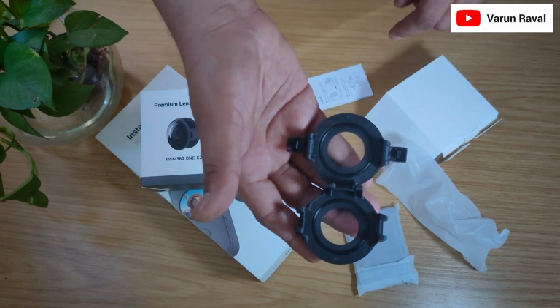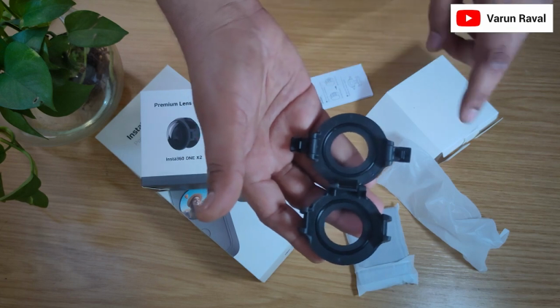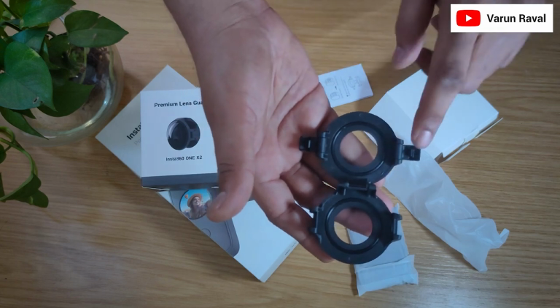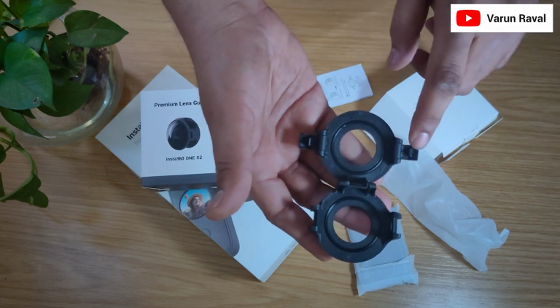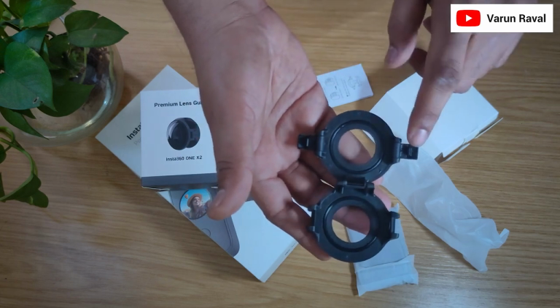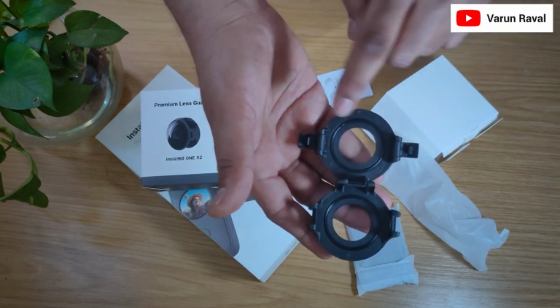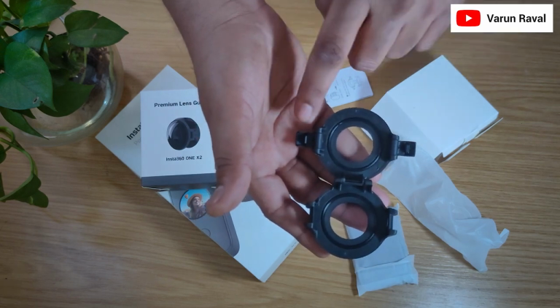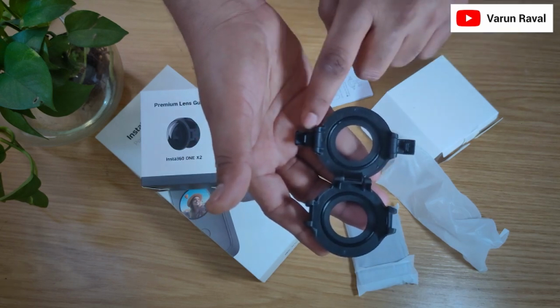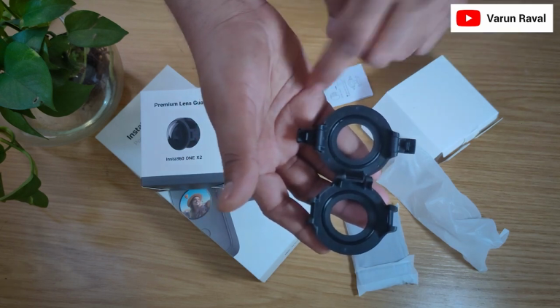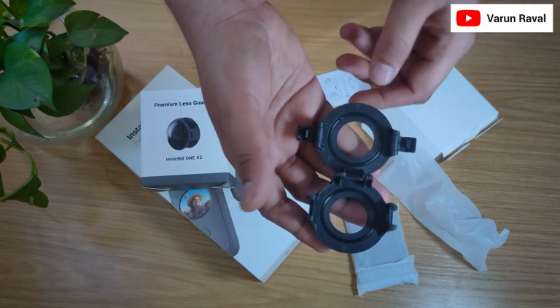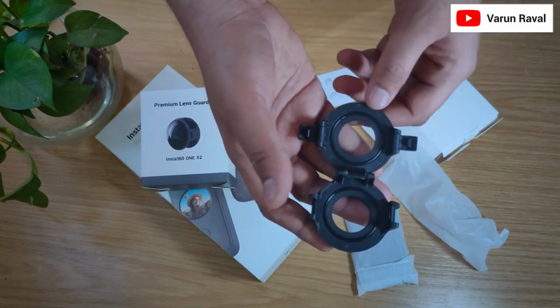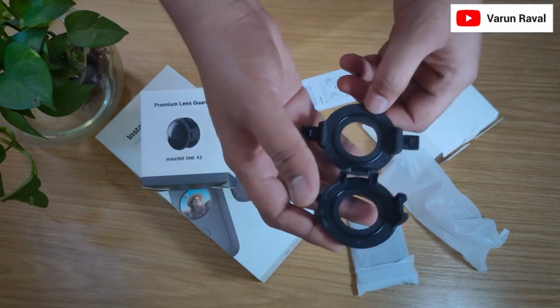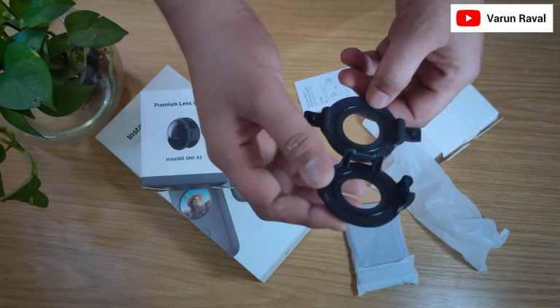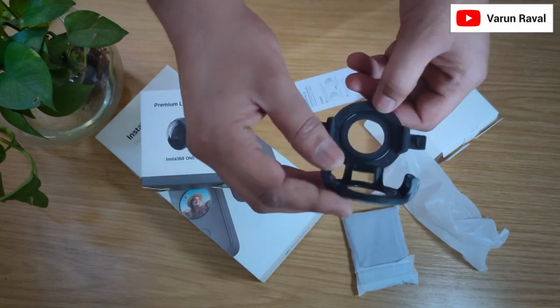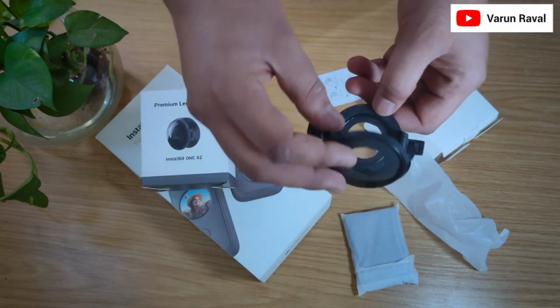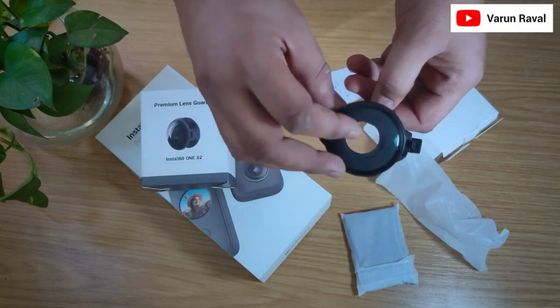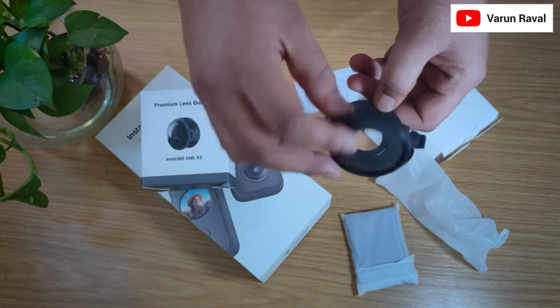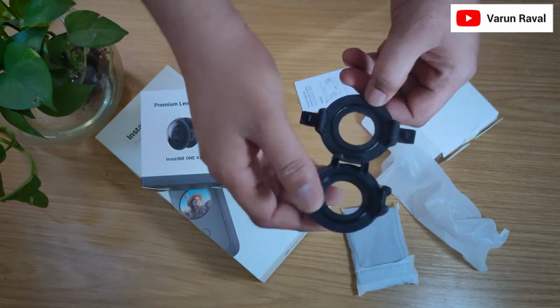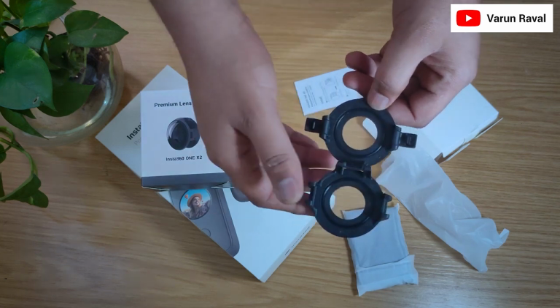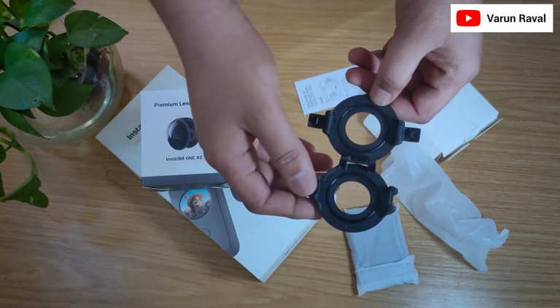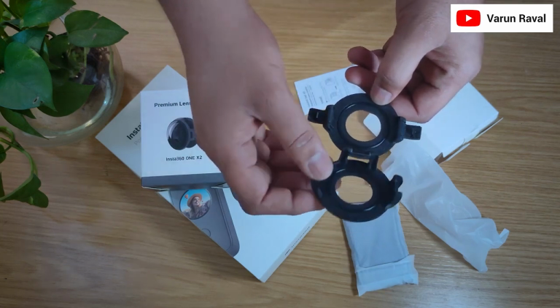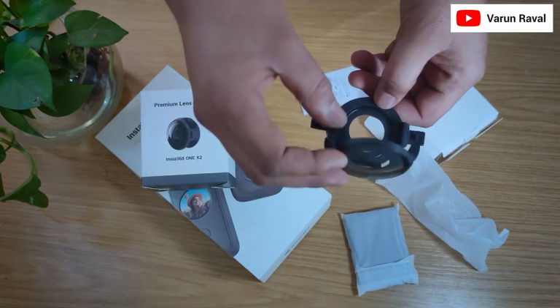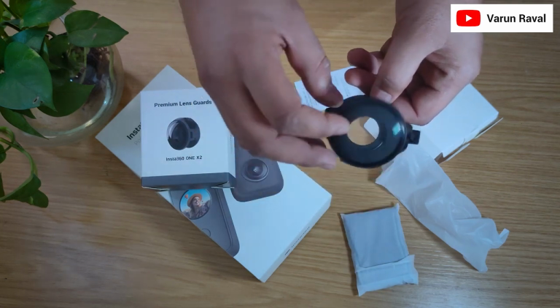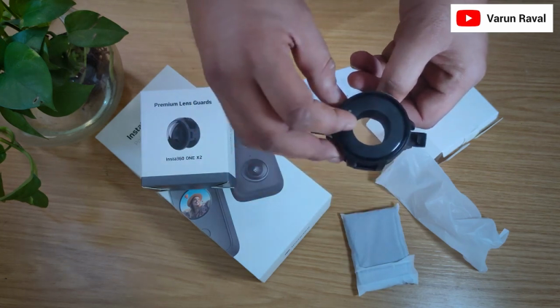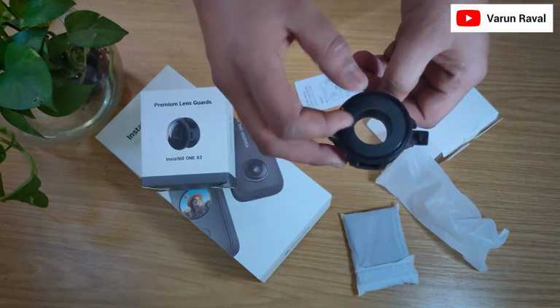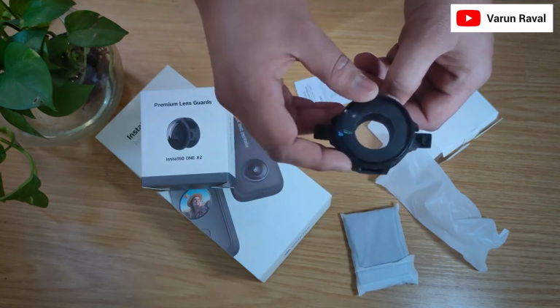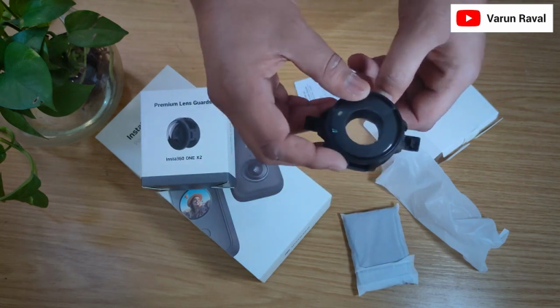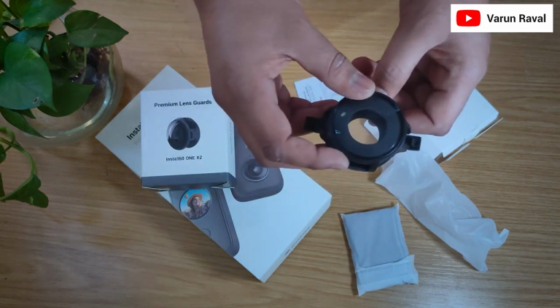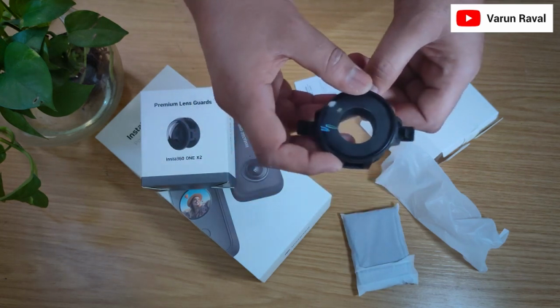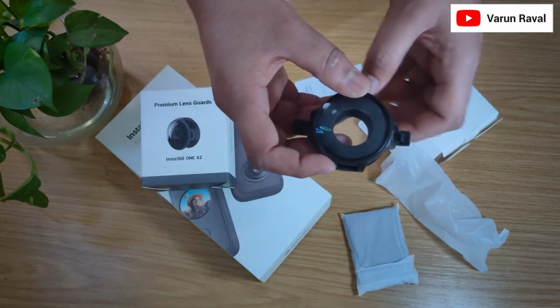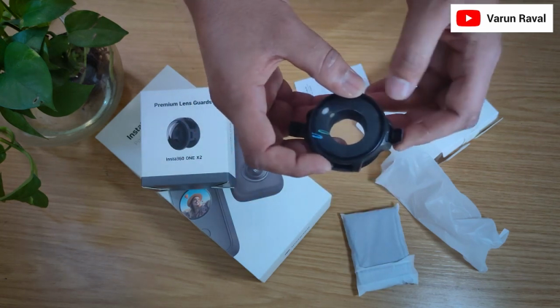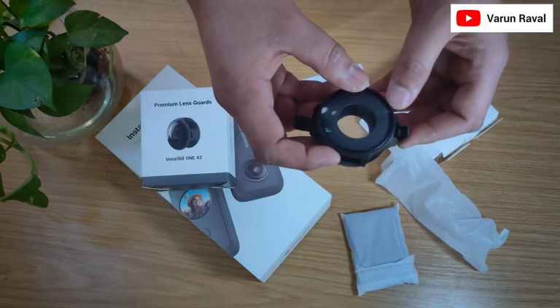It has two locks on the sides. We have to switch it down and lock from both sides like this. This is how it works.